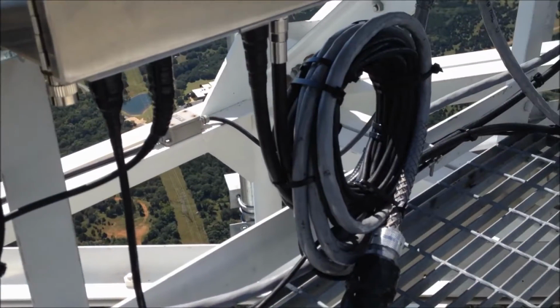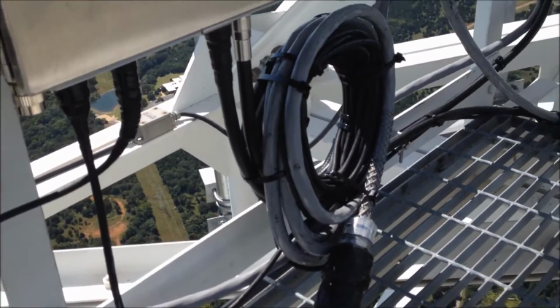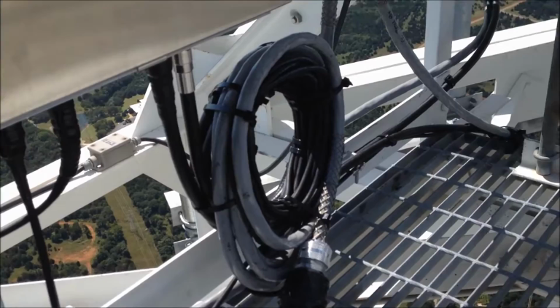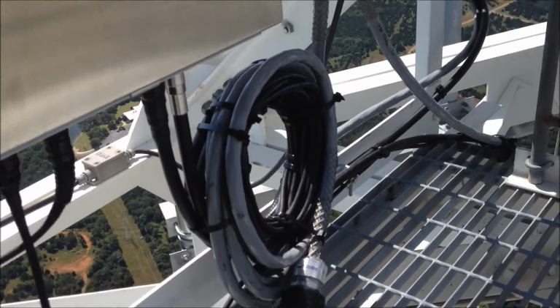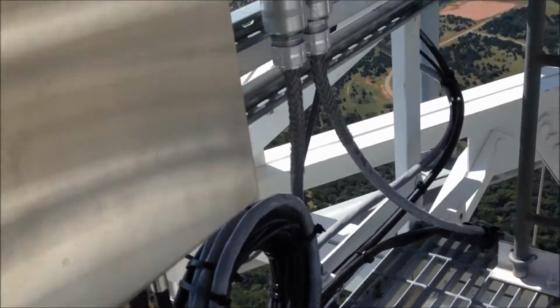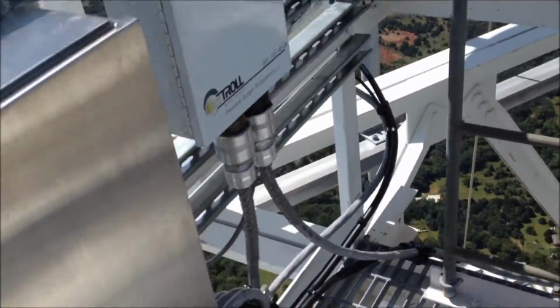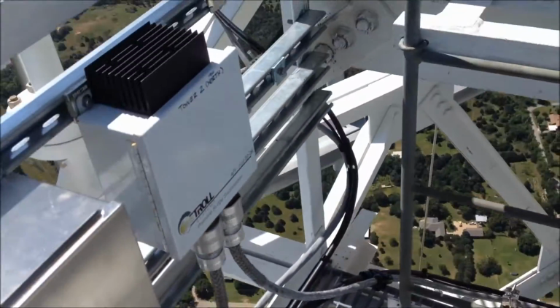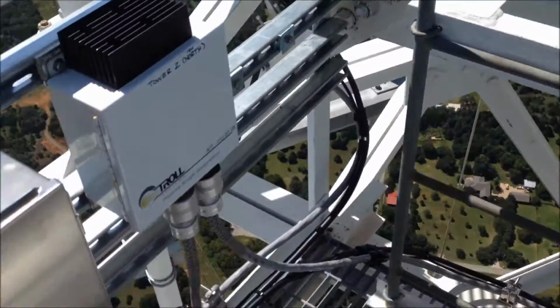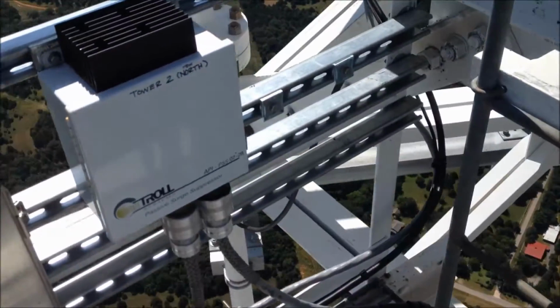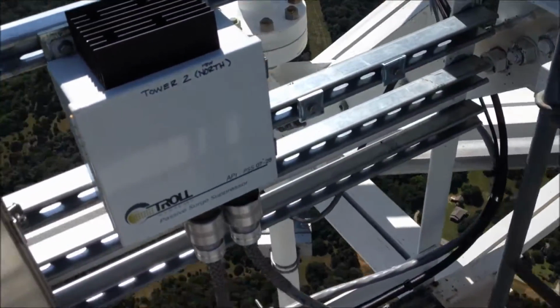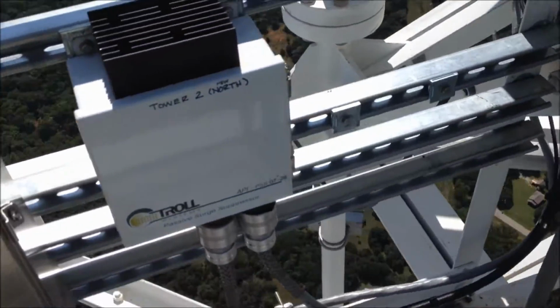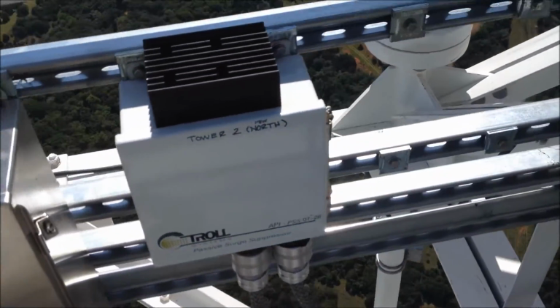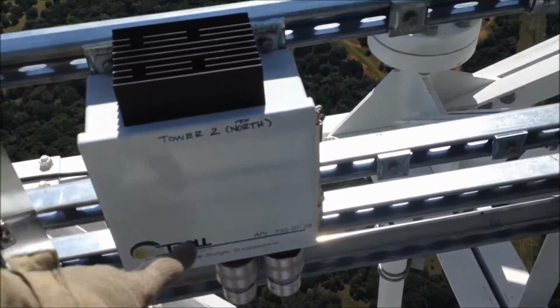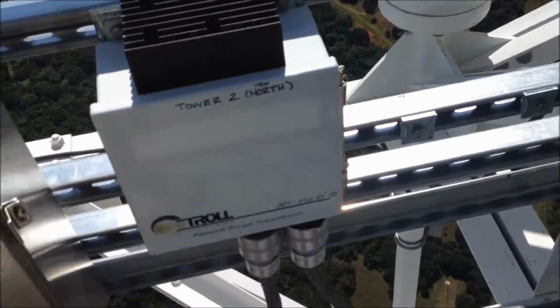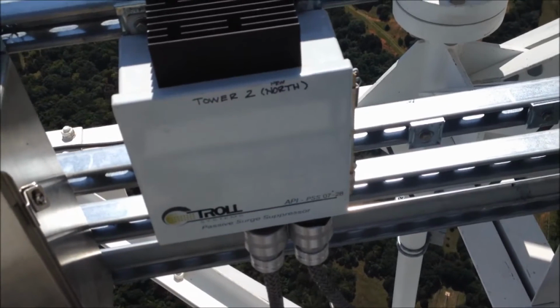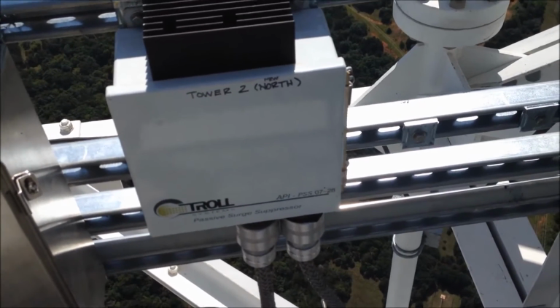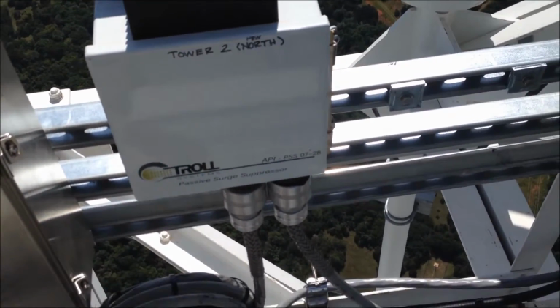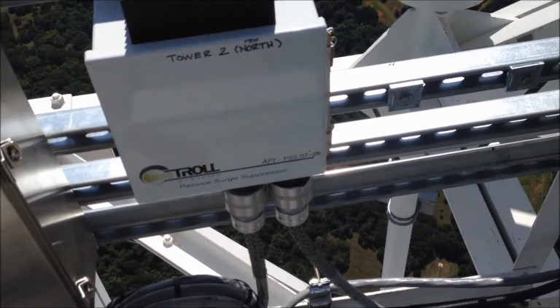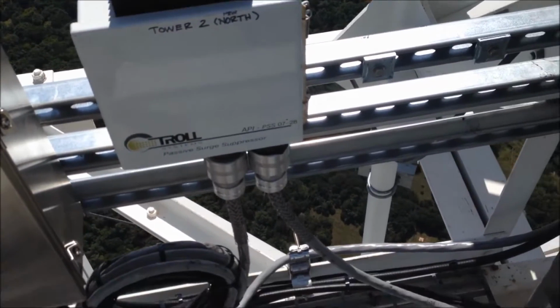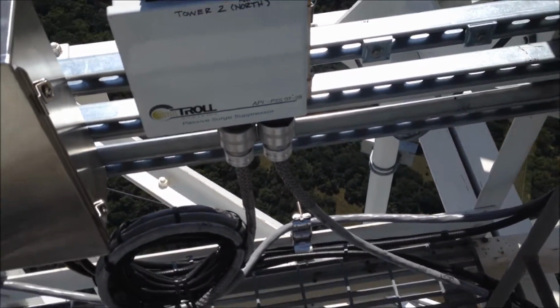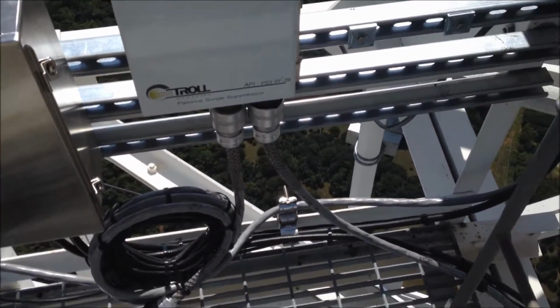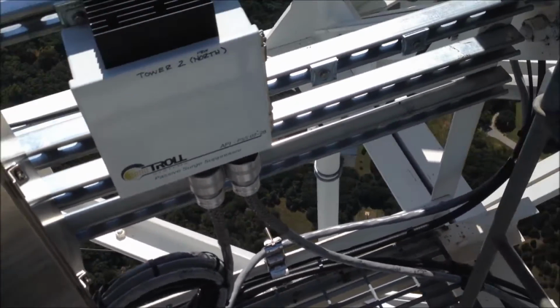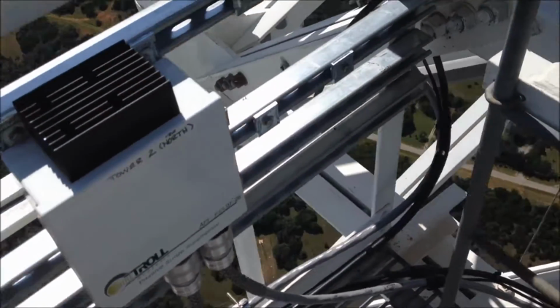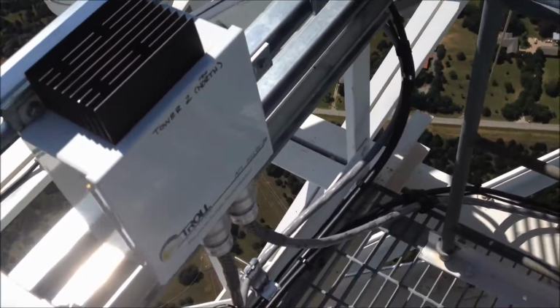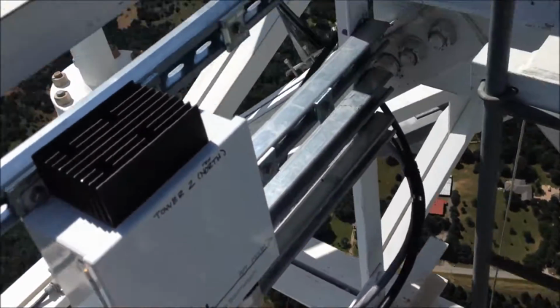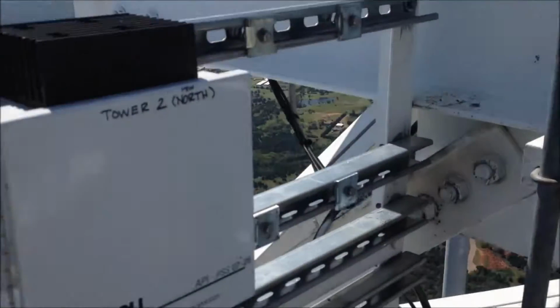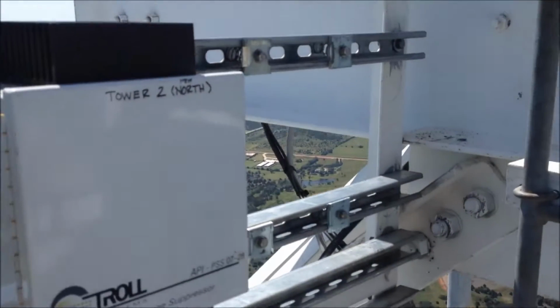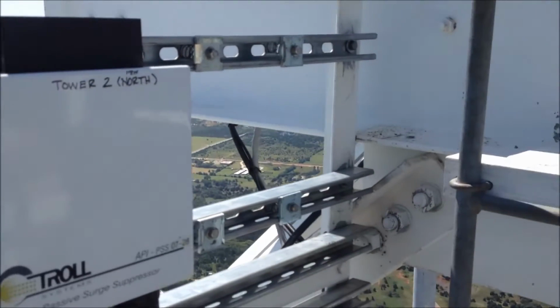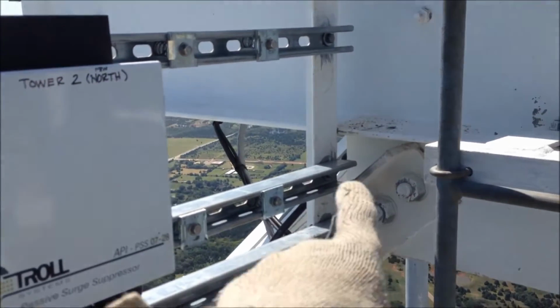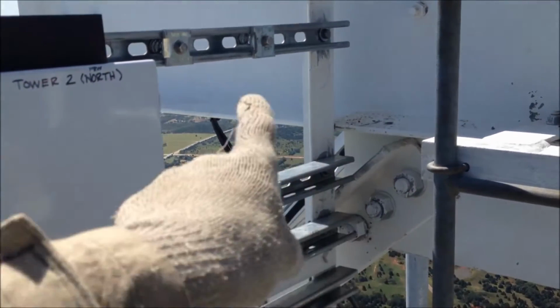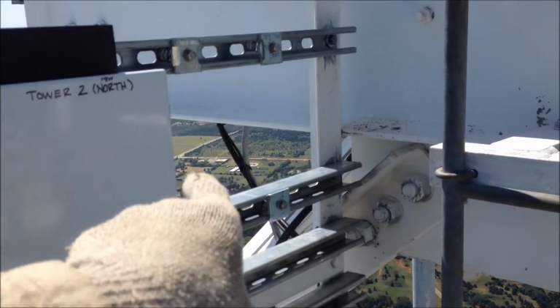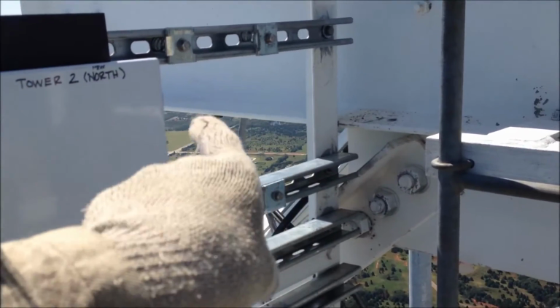Everything's dressed underneath. This is the fiber transceiver and that's the fiber patch panel. Everything's coiled up right here. We've got to take this troll box down with us because of the problem we have, but from that troll box there's going to be another troll box mounted right there in that space.